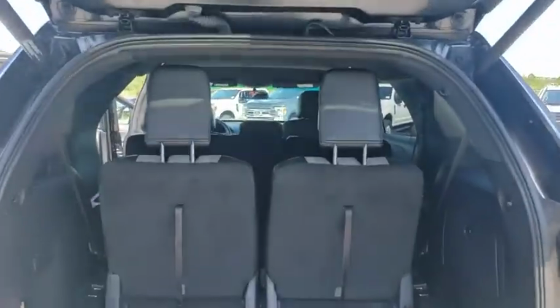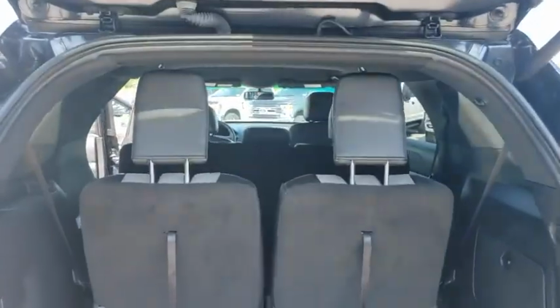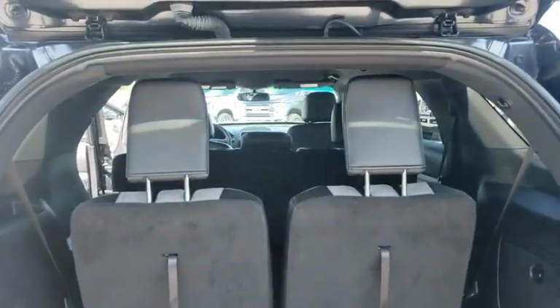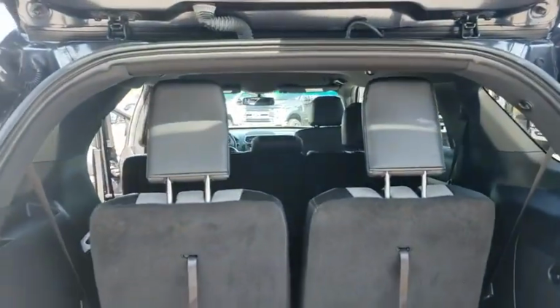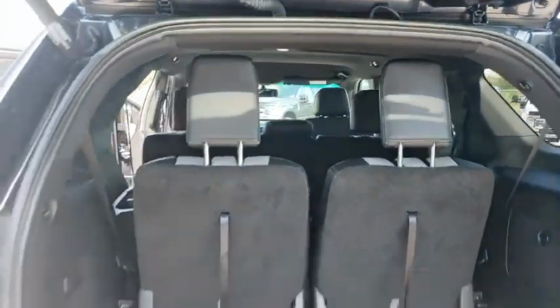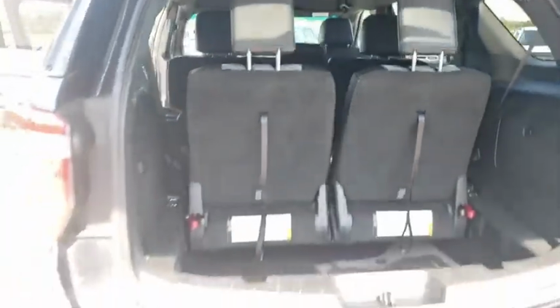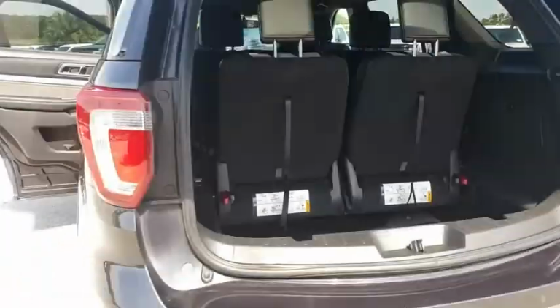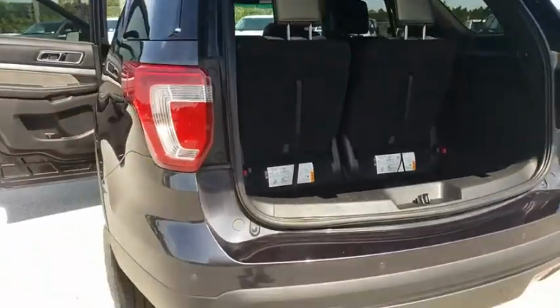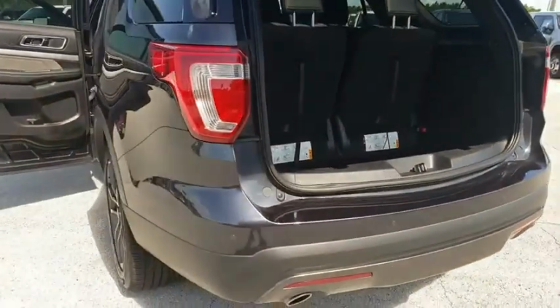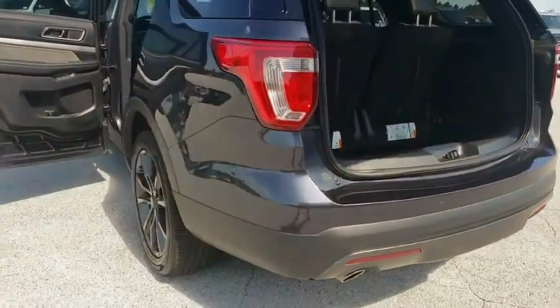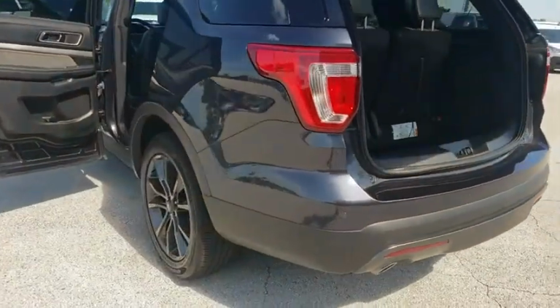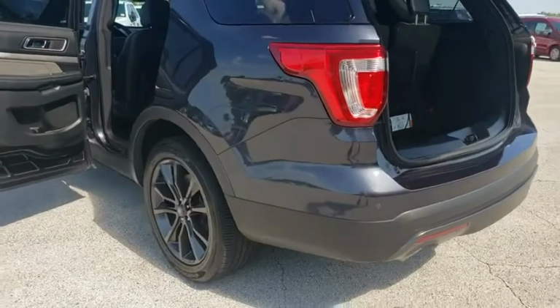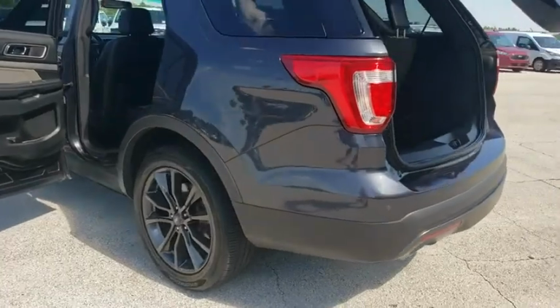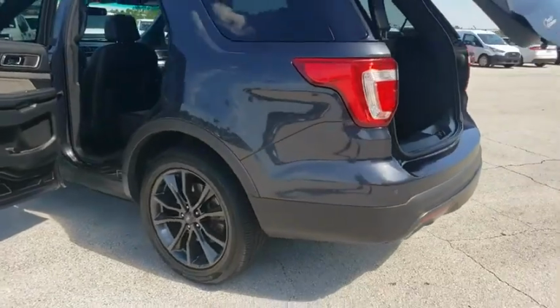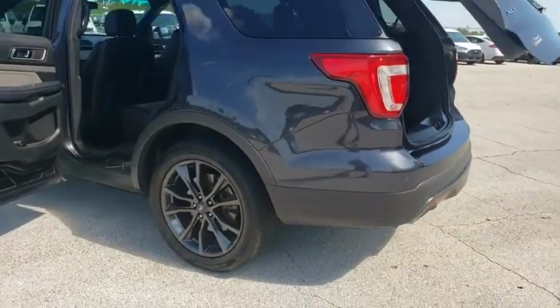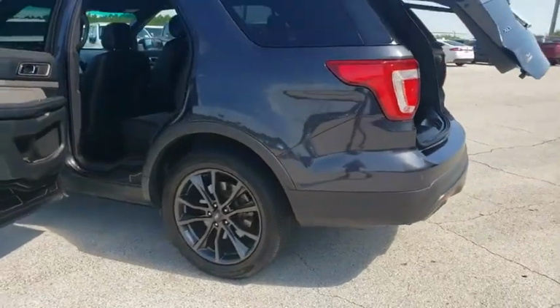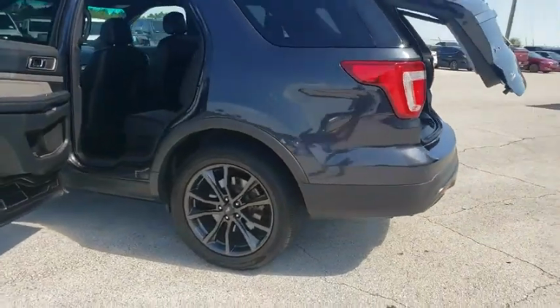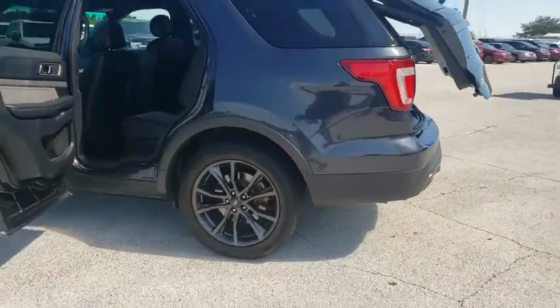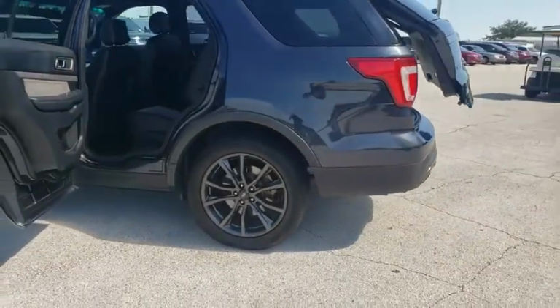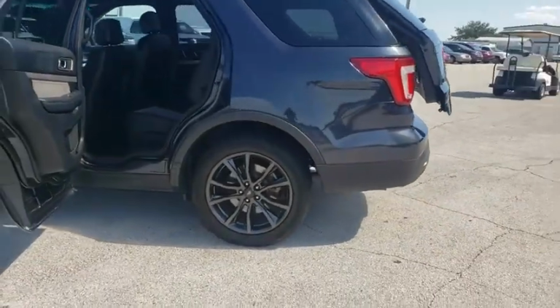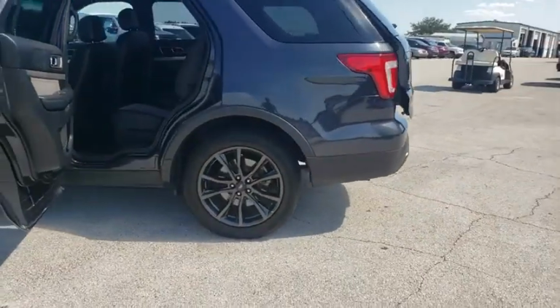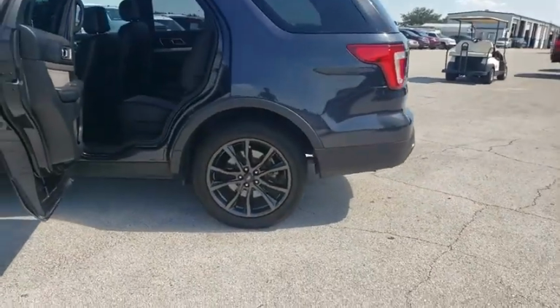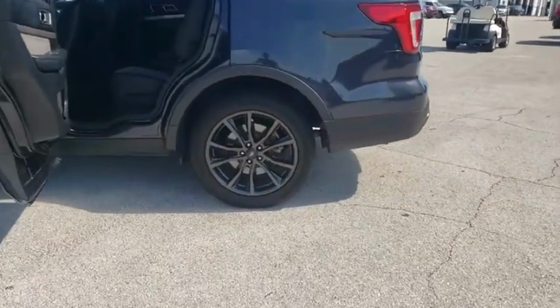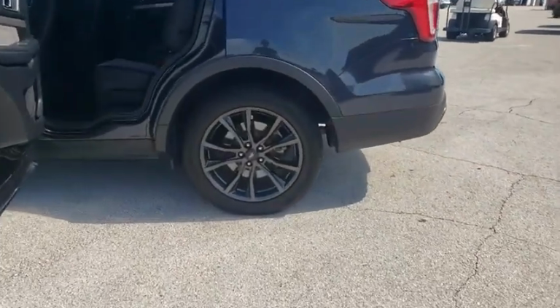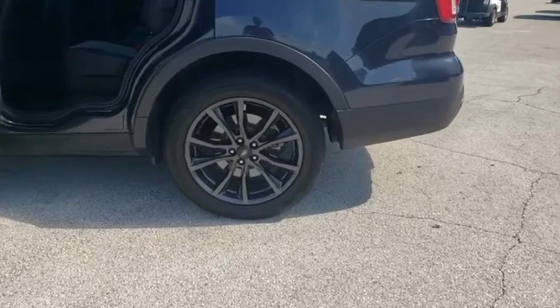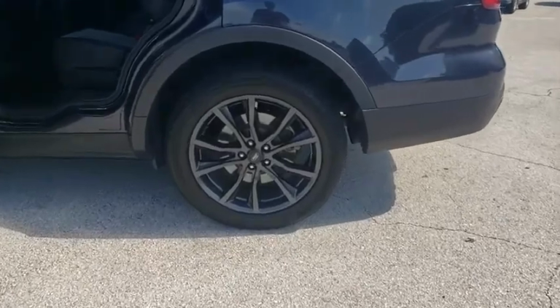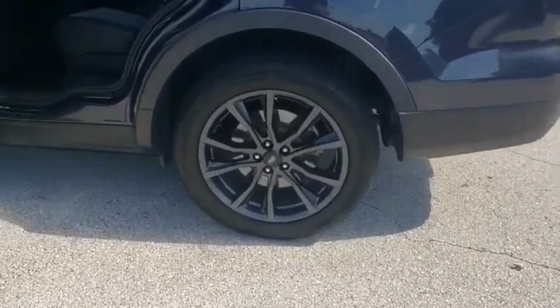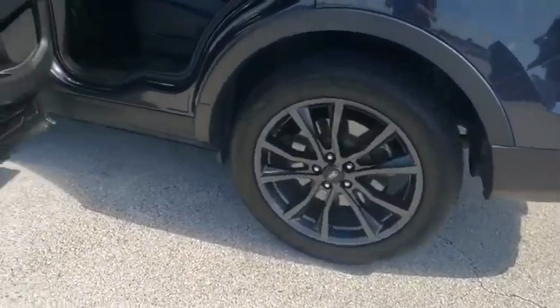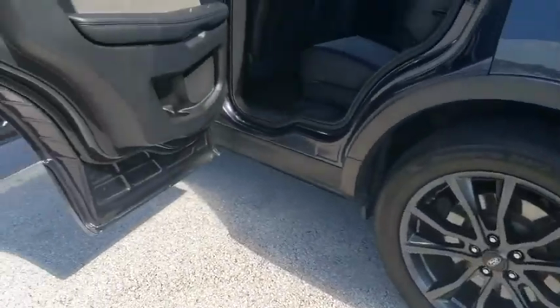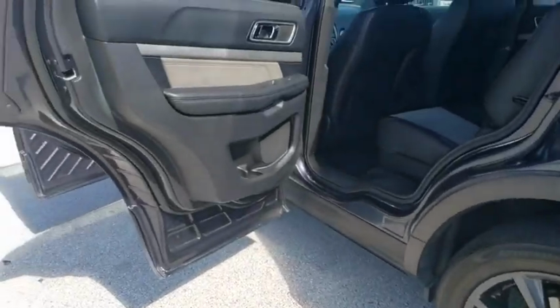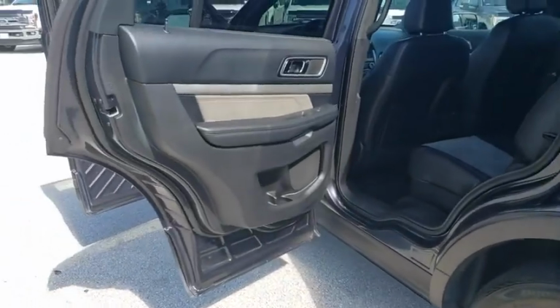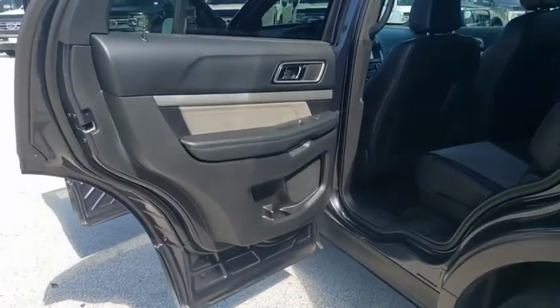Backup camera. Keyless entry. Steering wheel audio control. Traction control. Navigation system. Stability control. Power passenger seat. Remote engine start. Anti-lock braking system. Leather wrapped steering wheel.